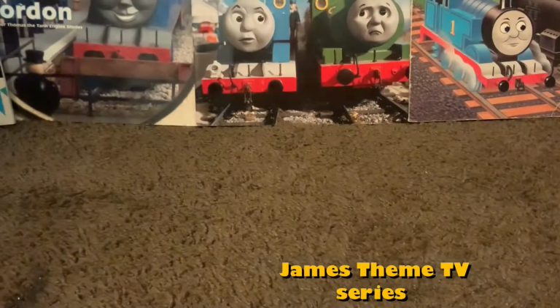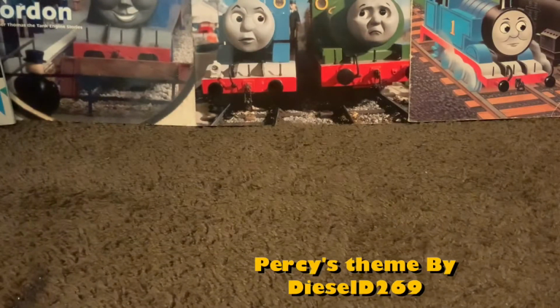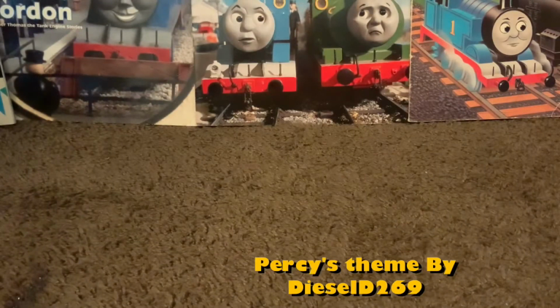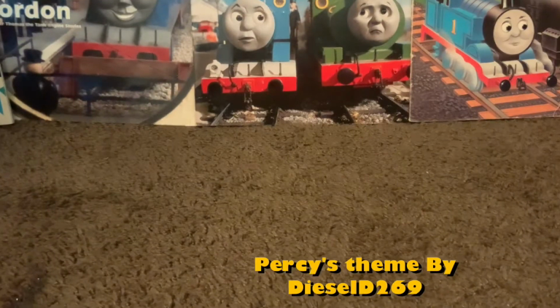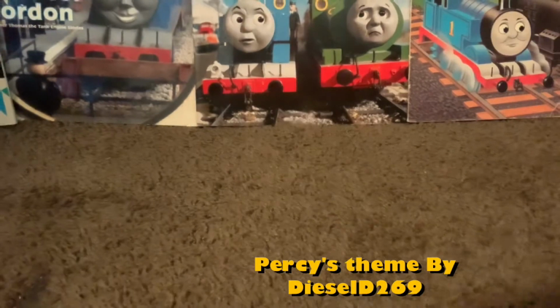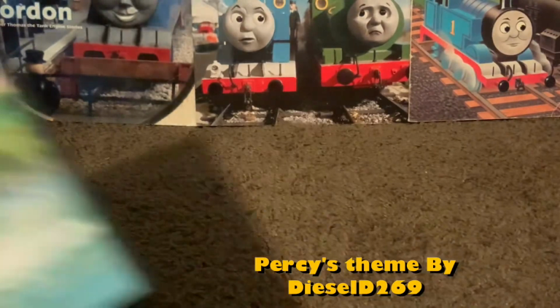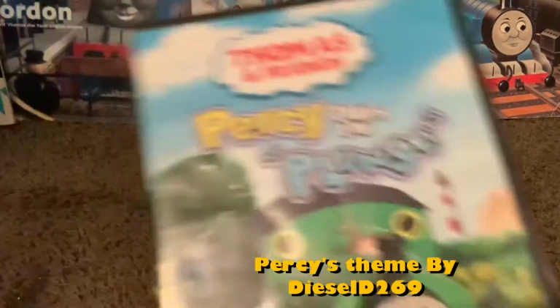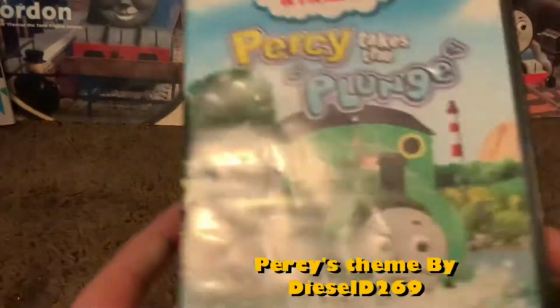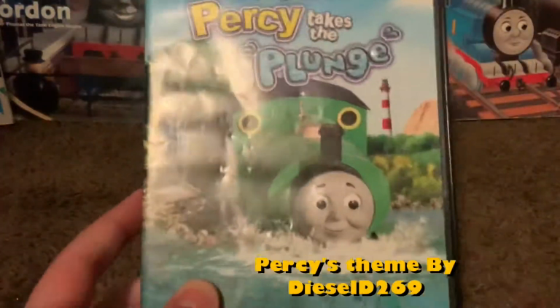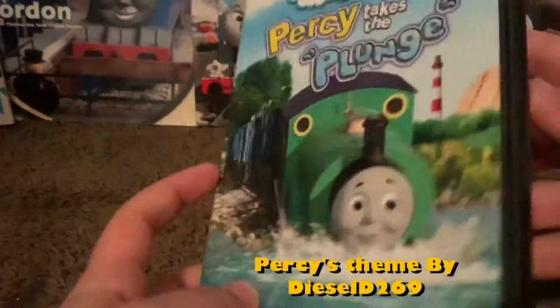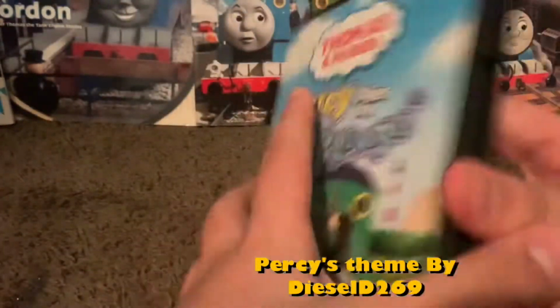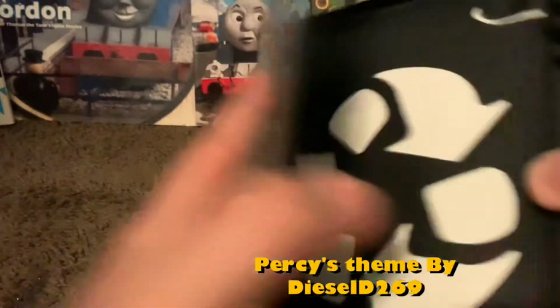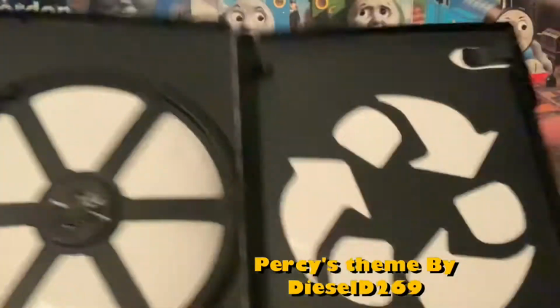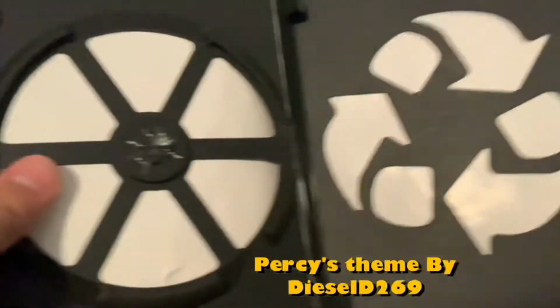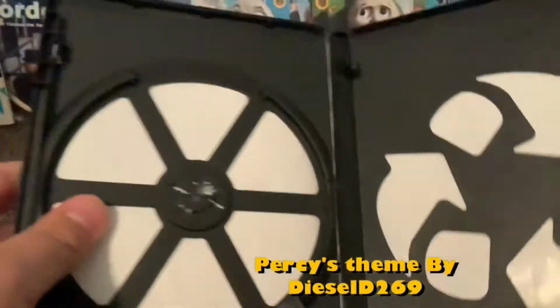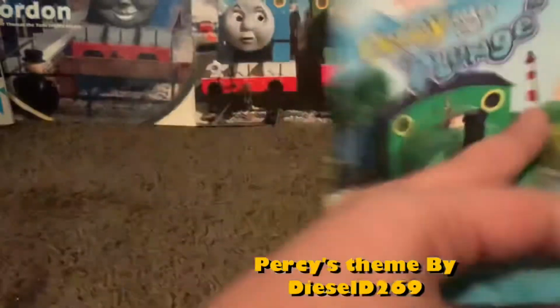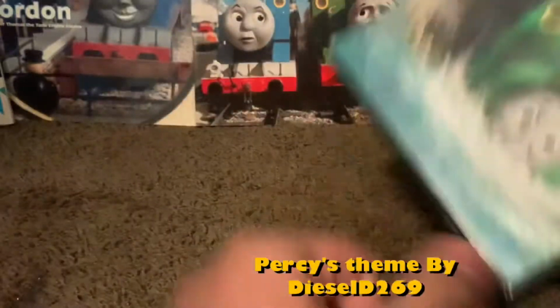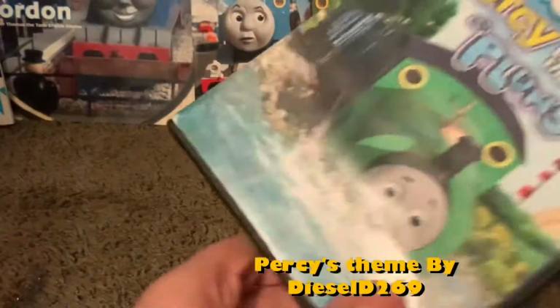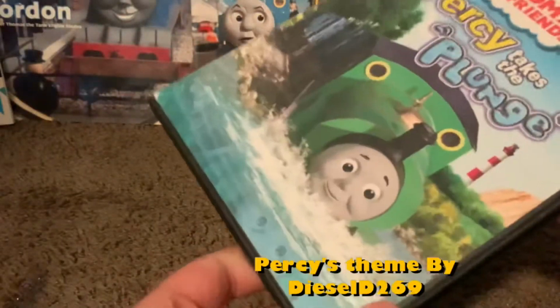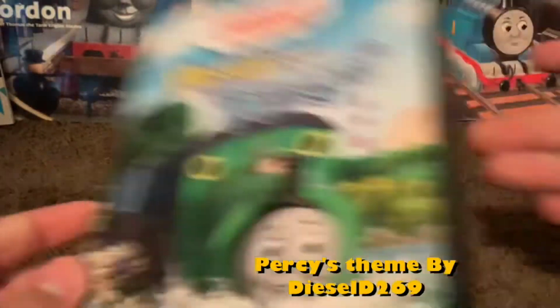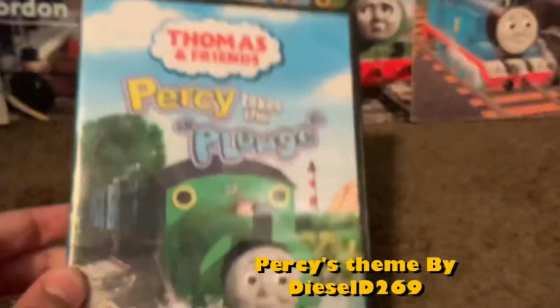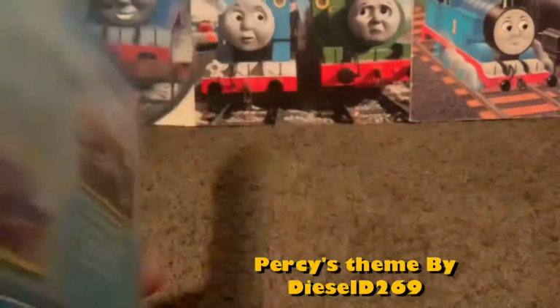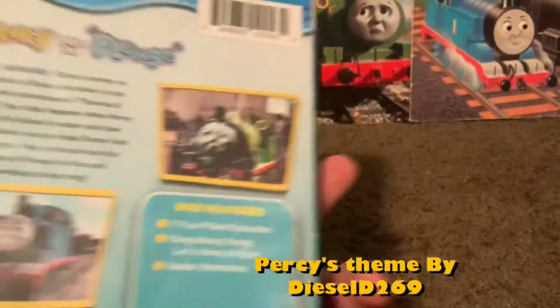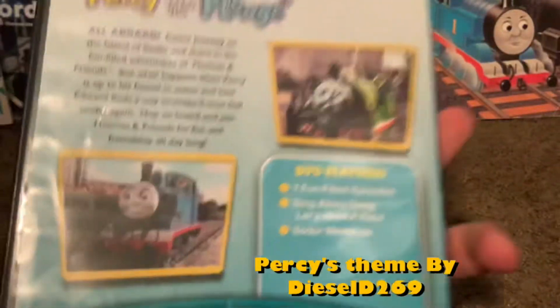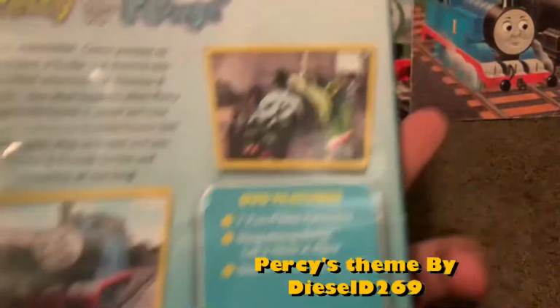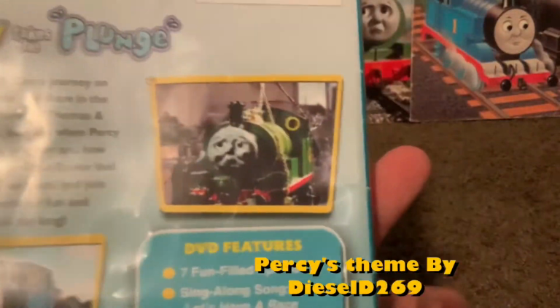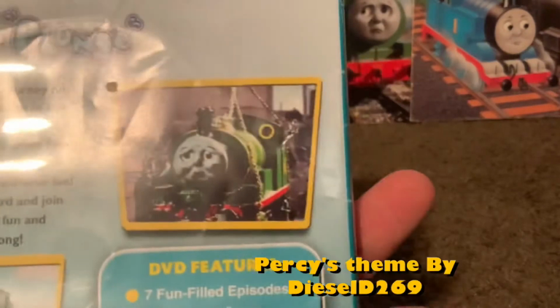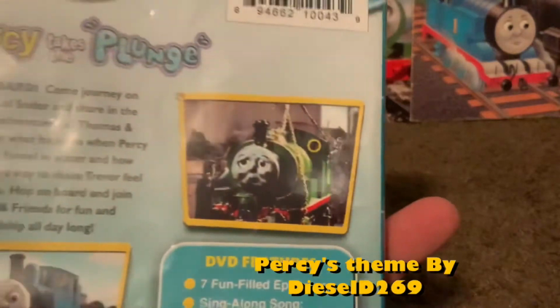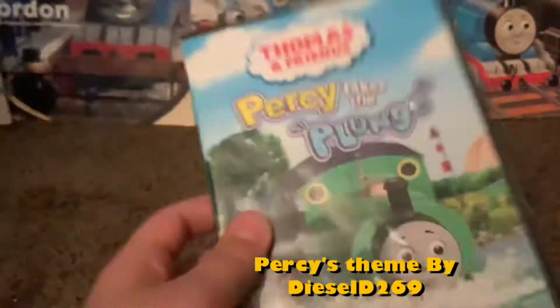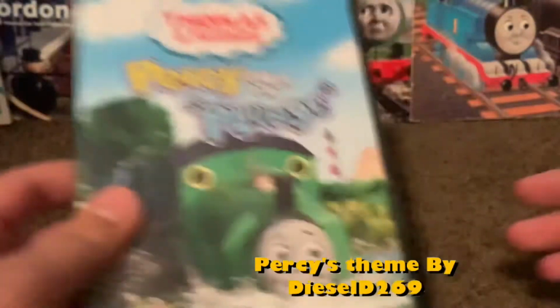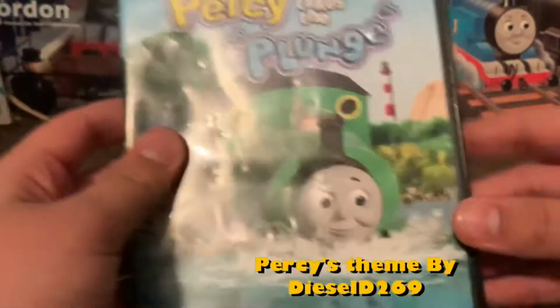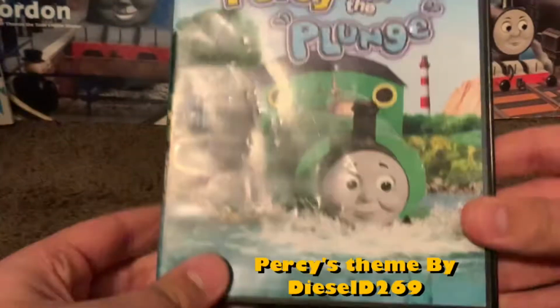The next one is Percy Takes the Plunge. And this one doesn't have the DVD anymore. It's gone, but I still have the packaging. It has the episode - Percy Takes the Plunge.